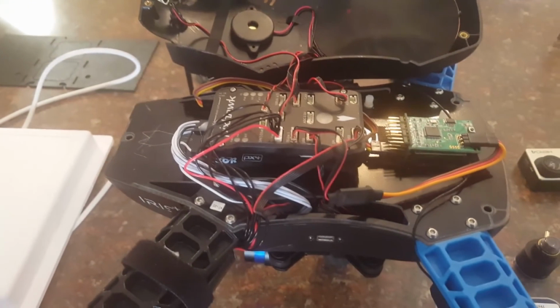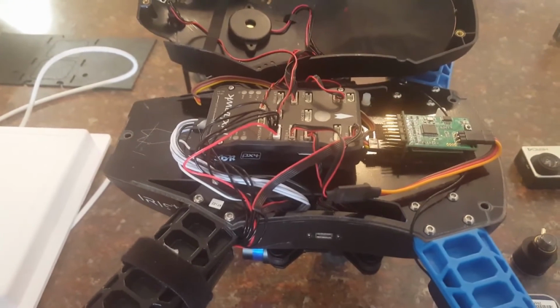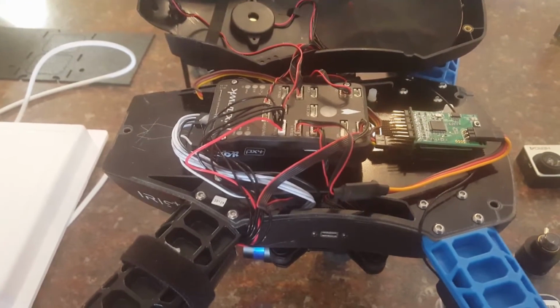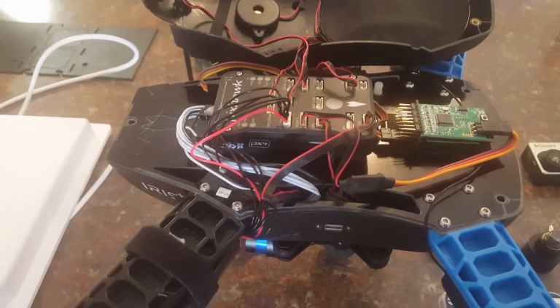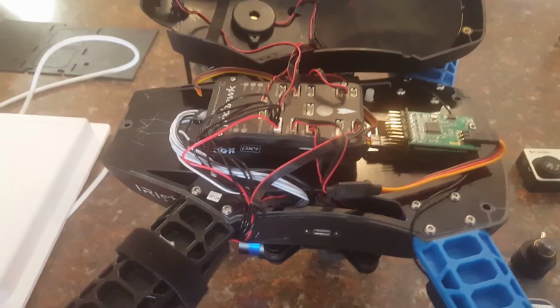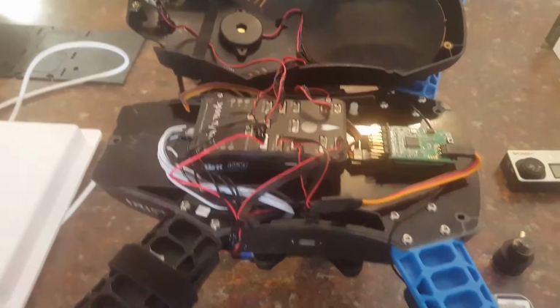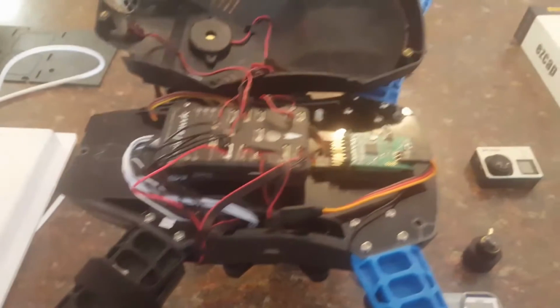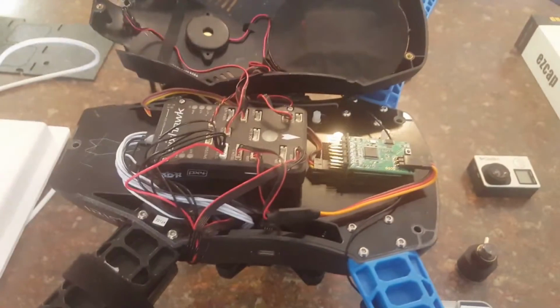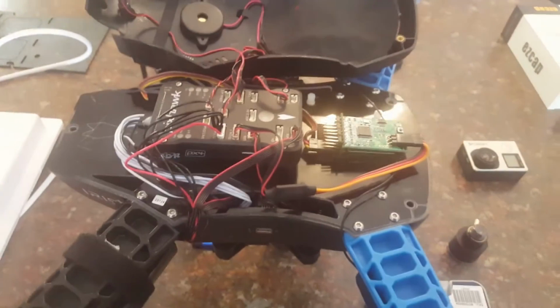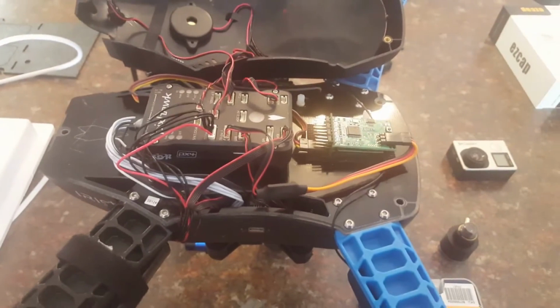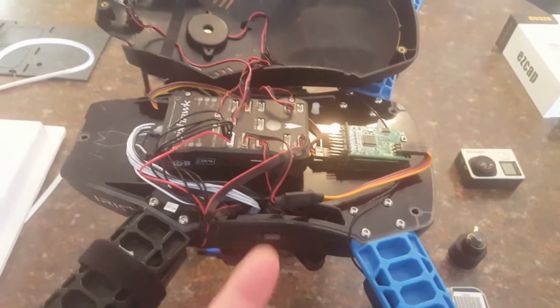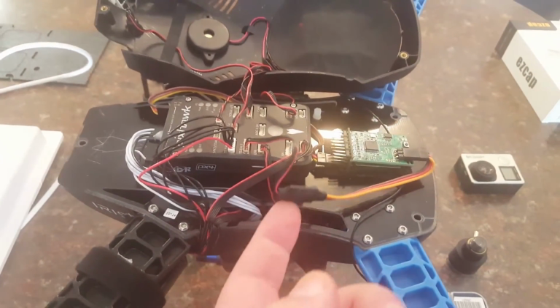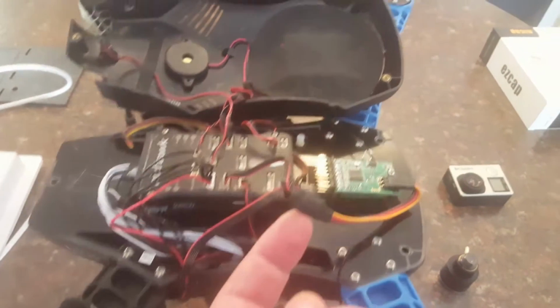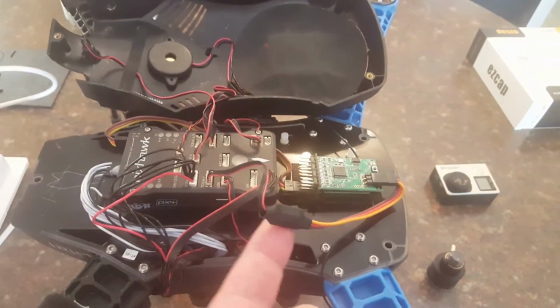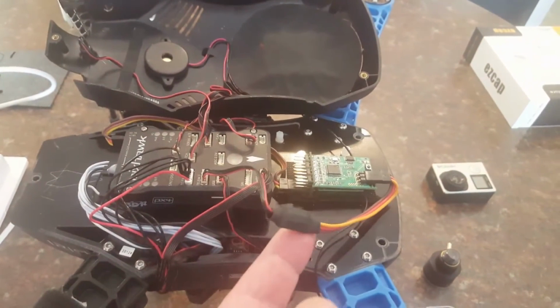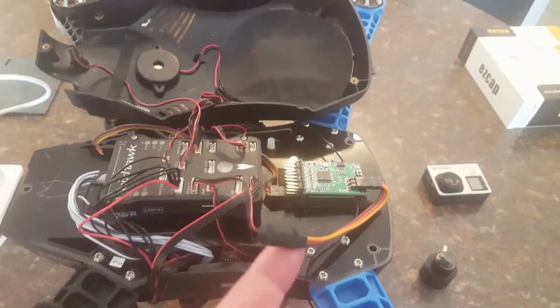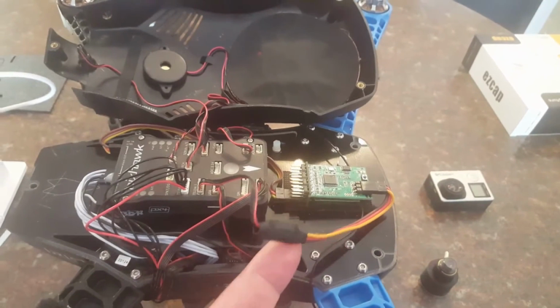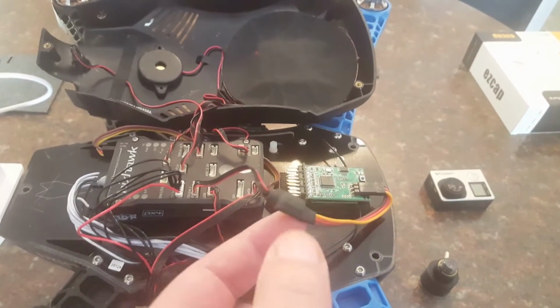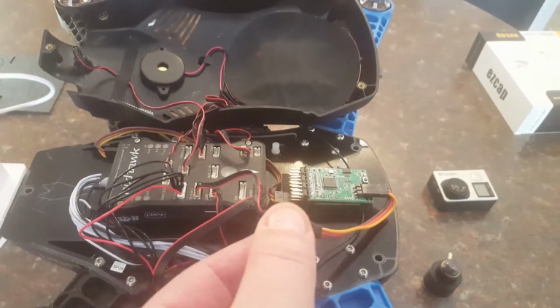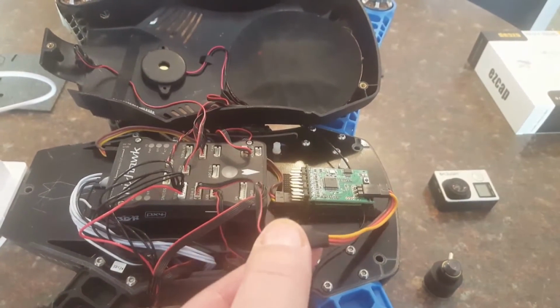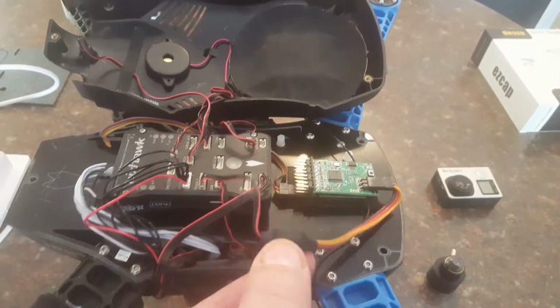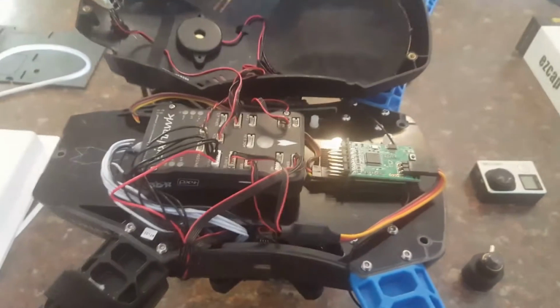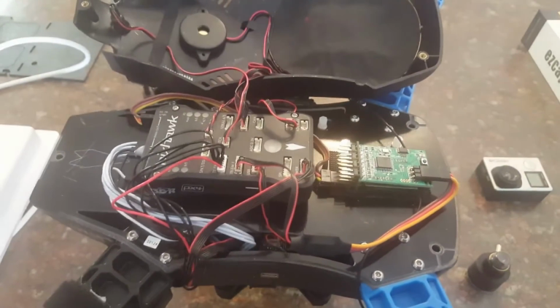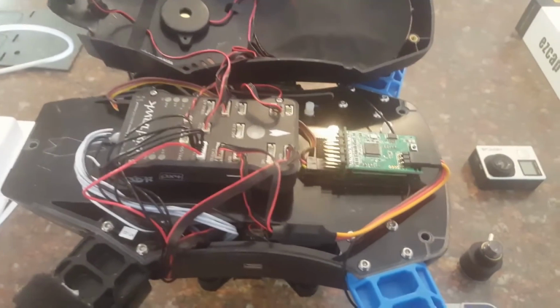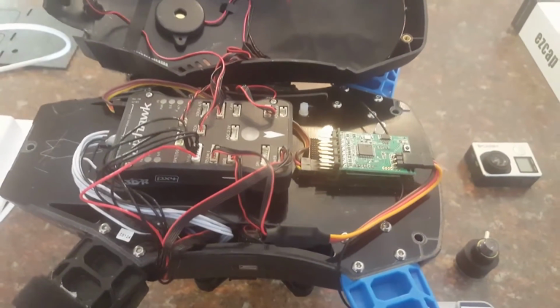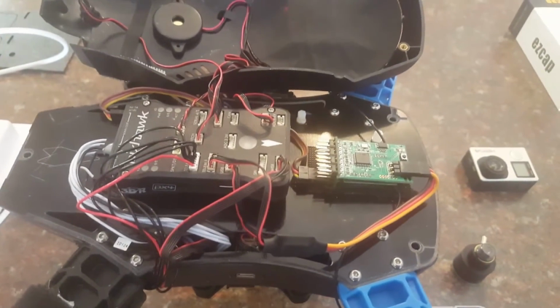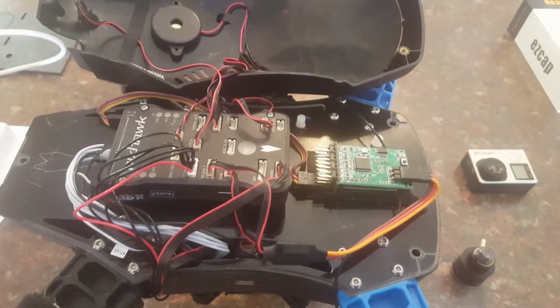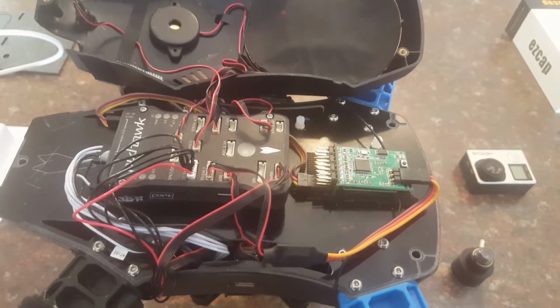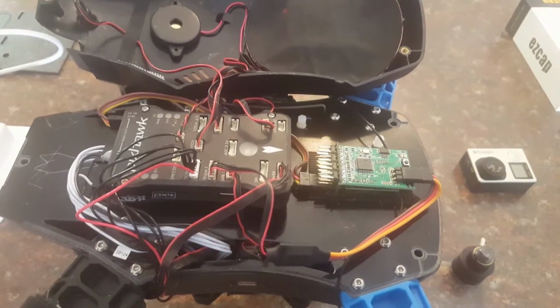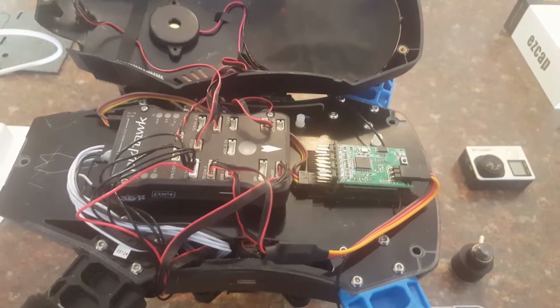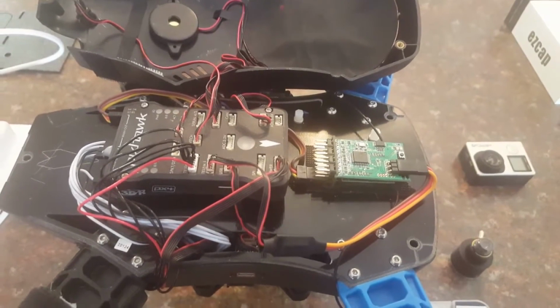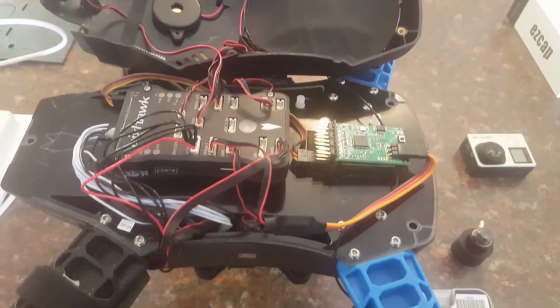I've added the craft theory cable here to get telemetry to my Taranis radio, and I've got the software as well that will give me a ground station on the Taranis radio.